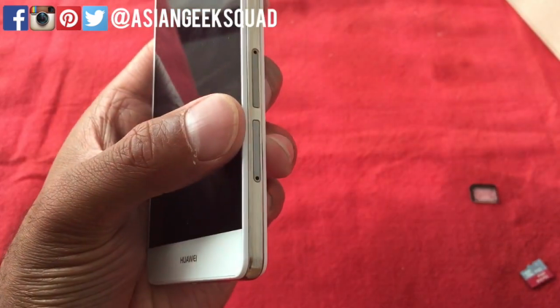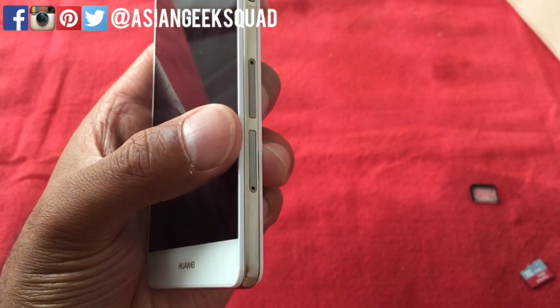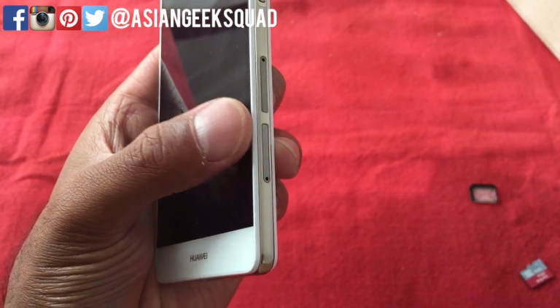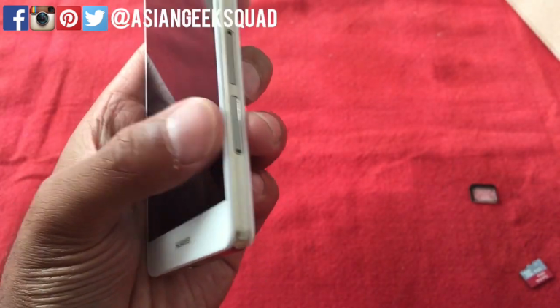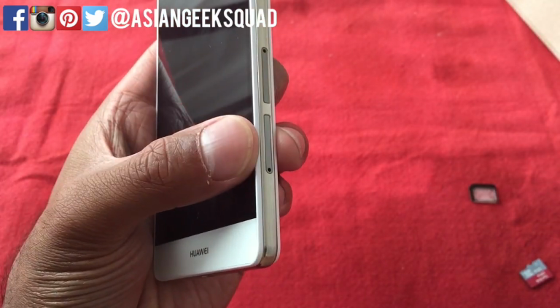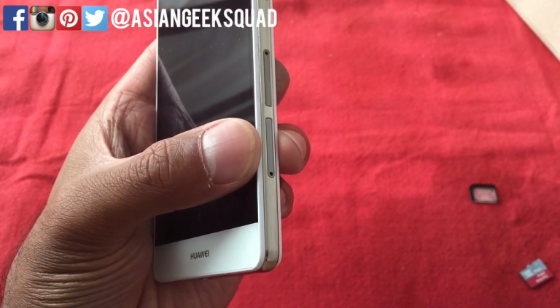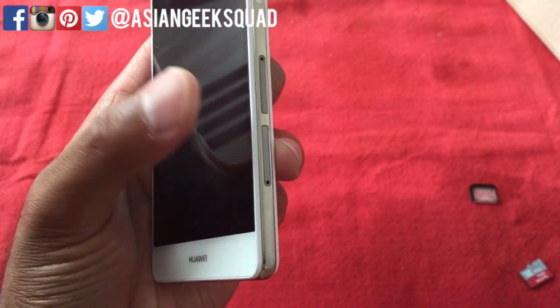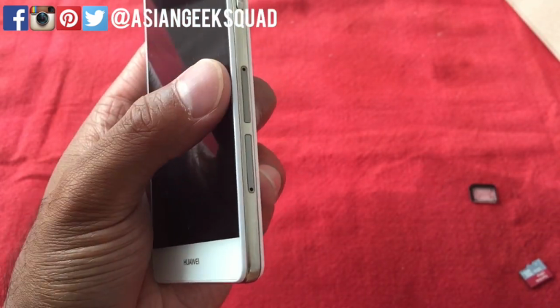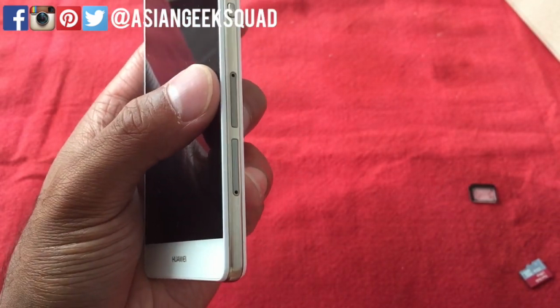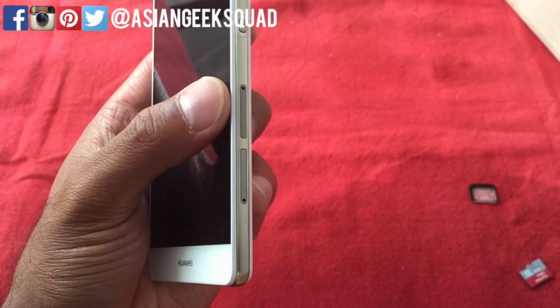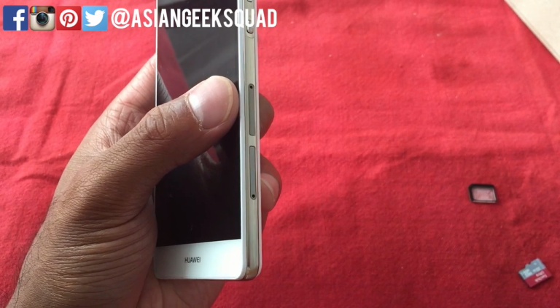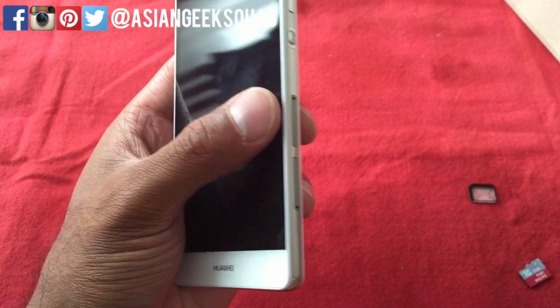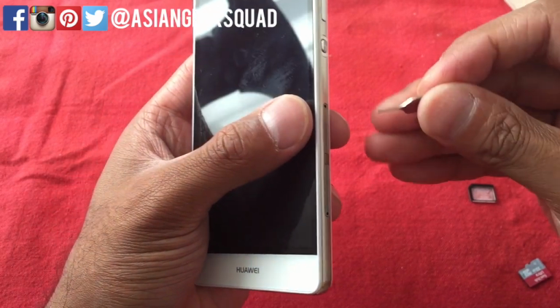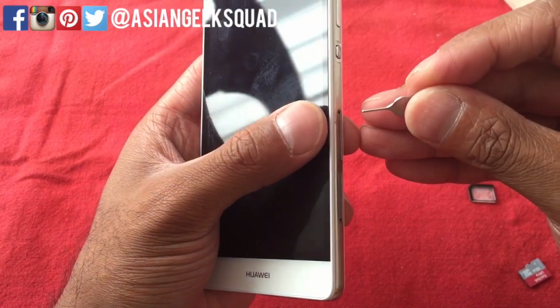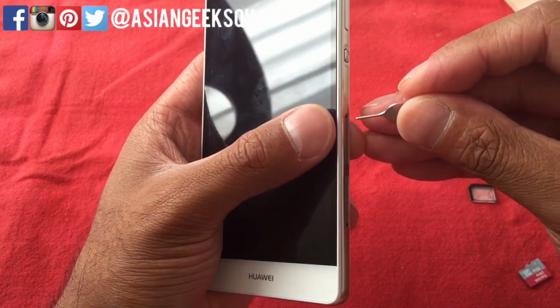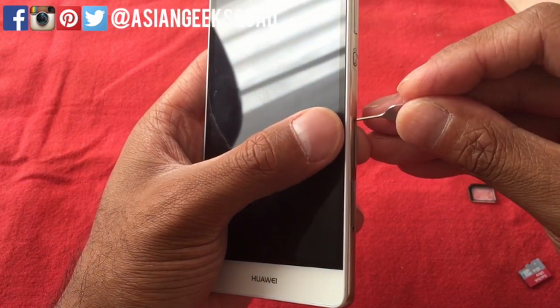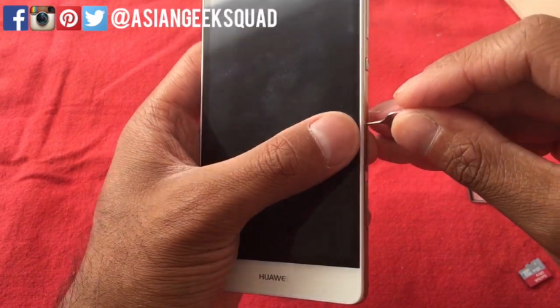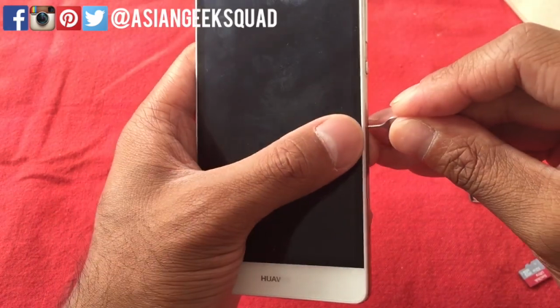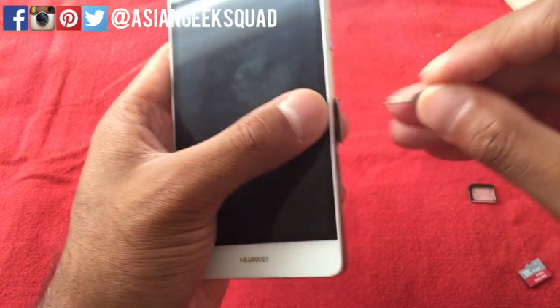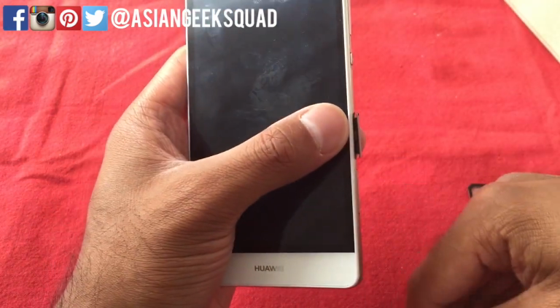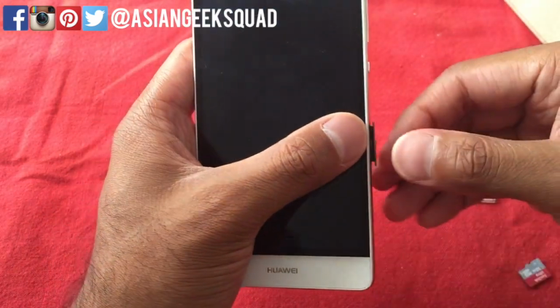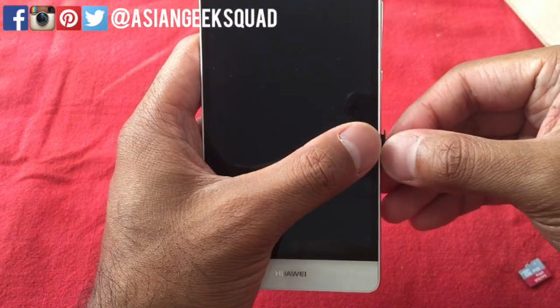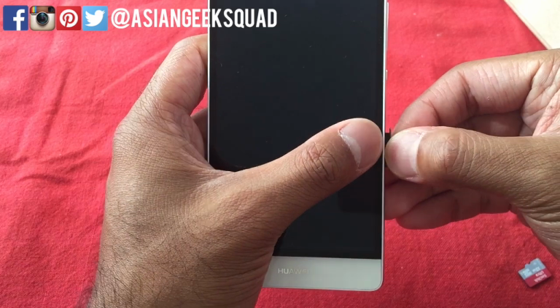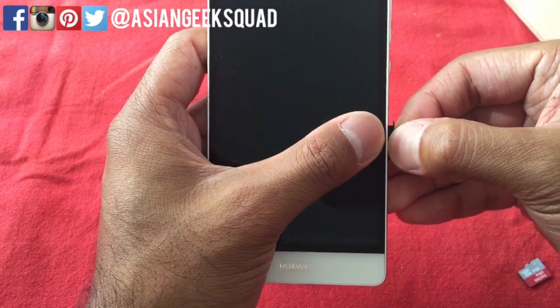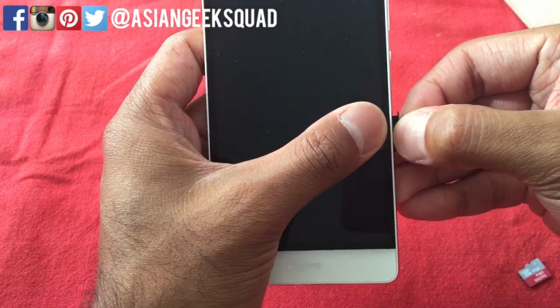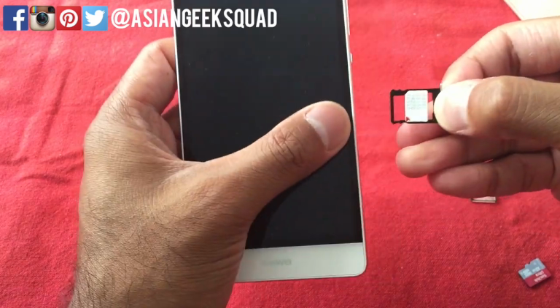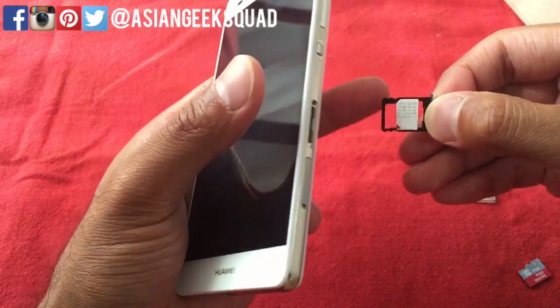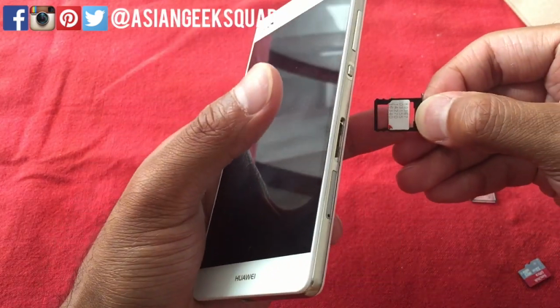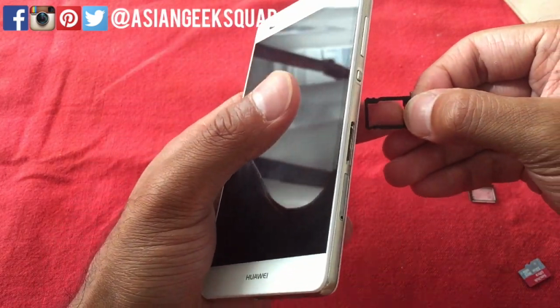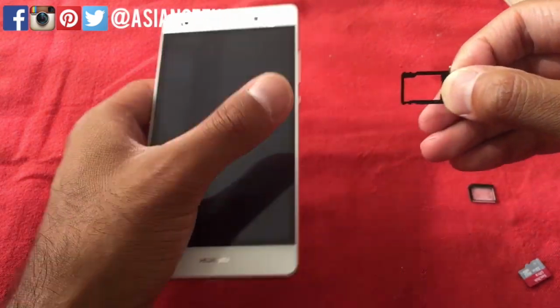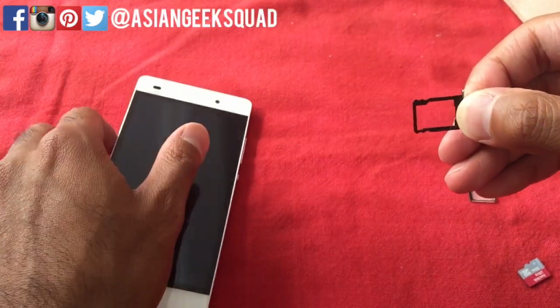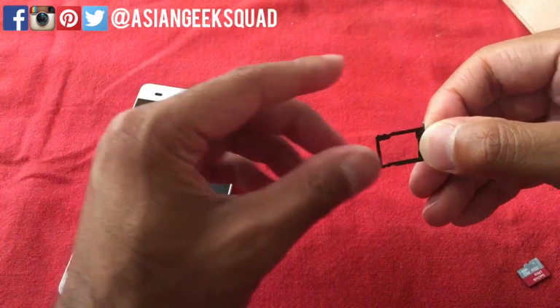And now we have both a micro SIM card and a nano SIM card installed. For the second SIM slot you also have the option of using a micro SD card.